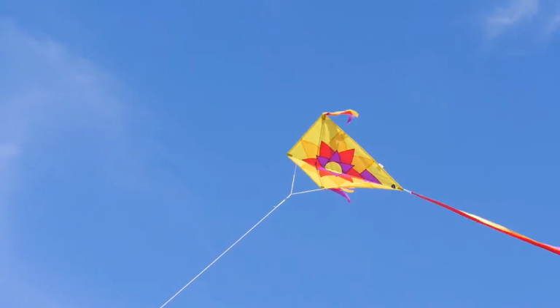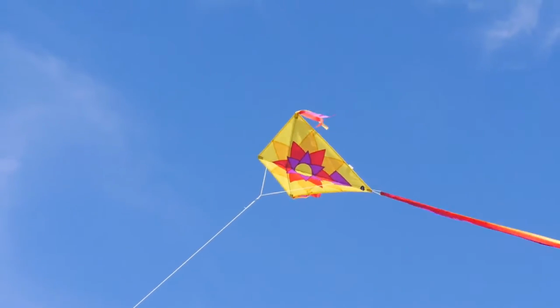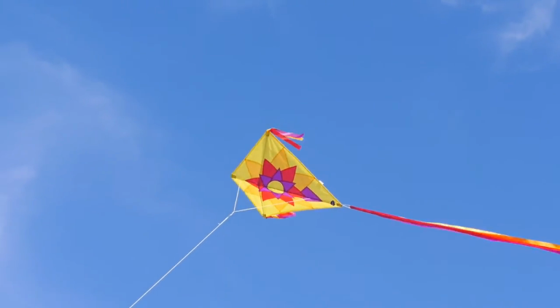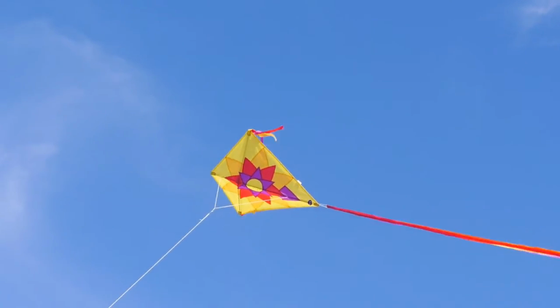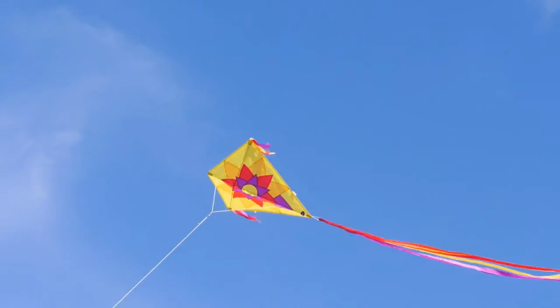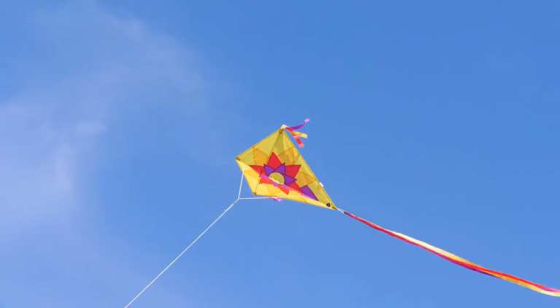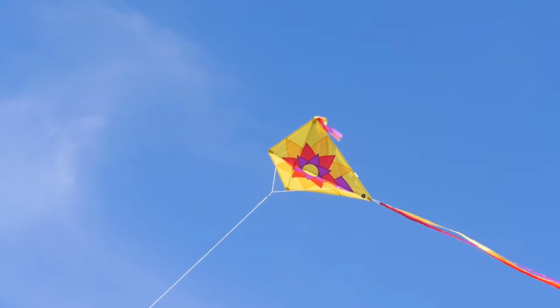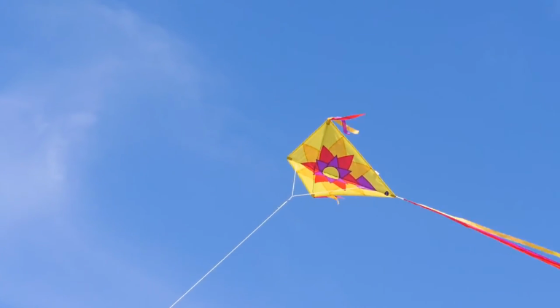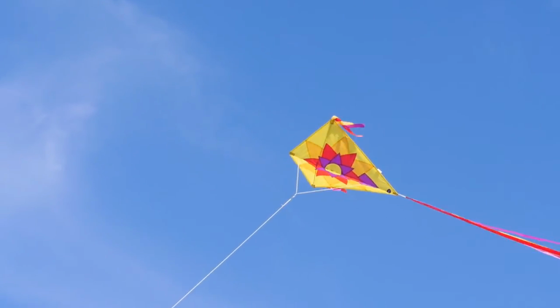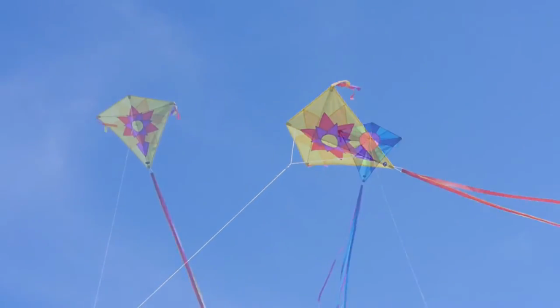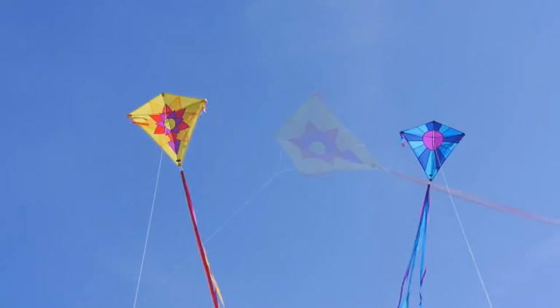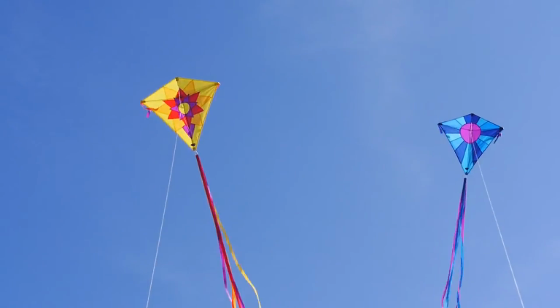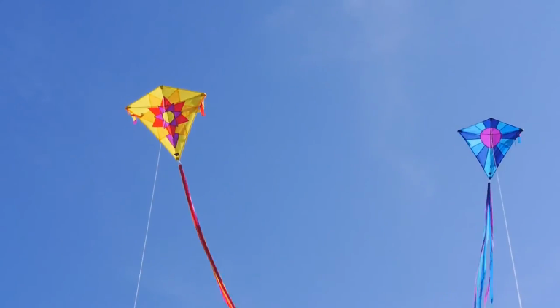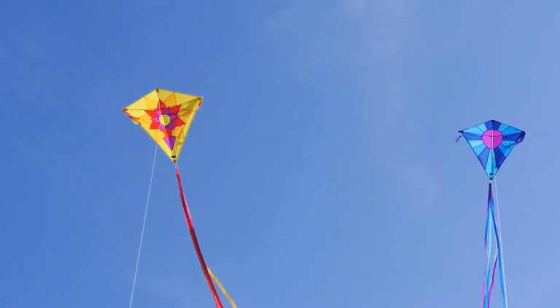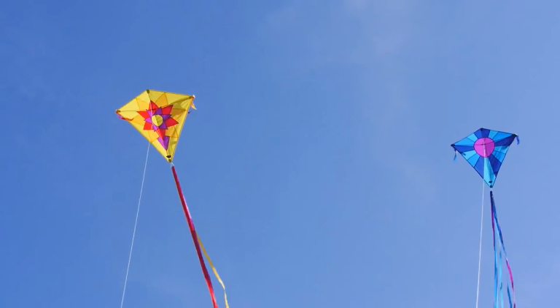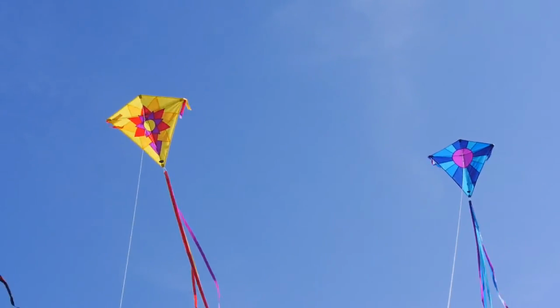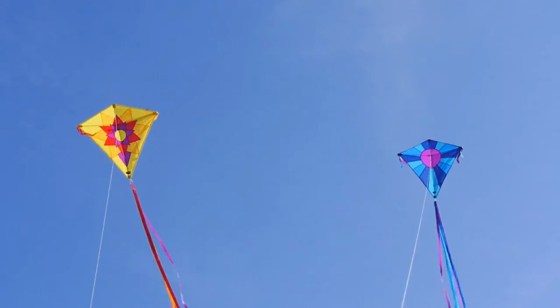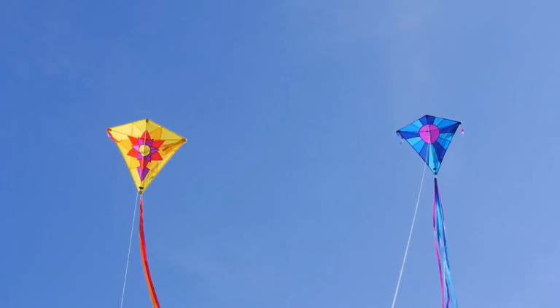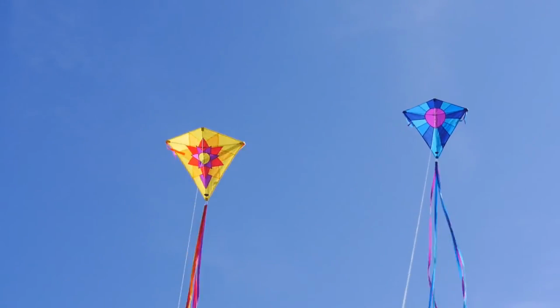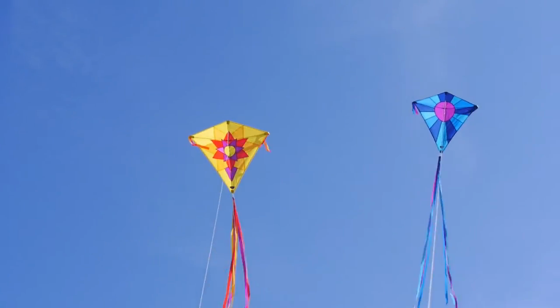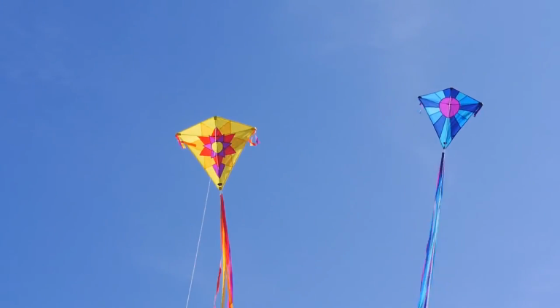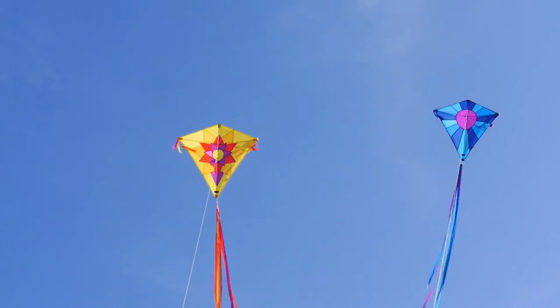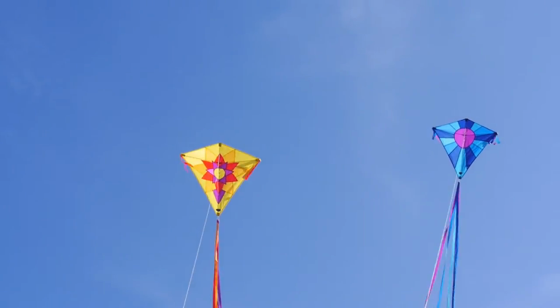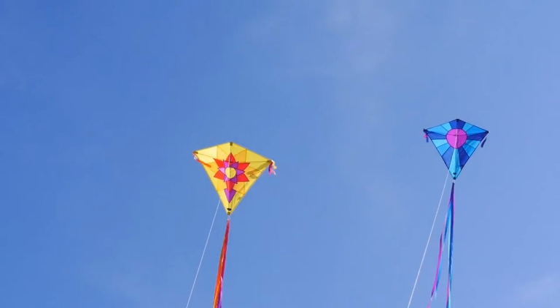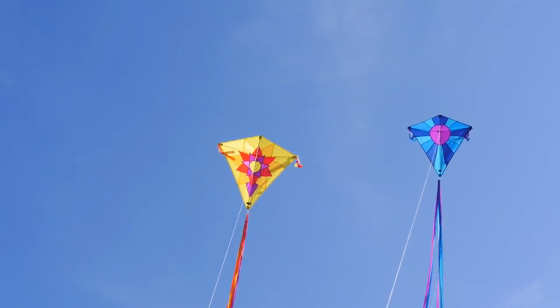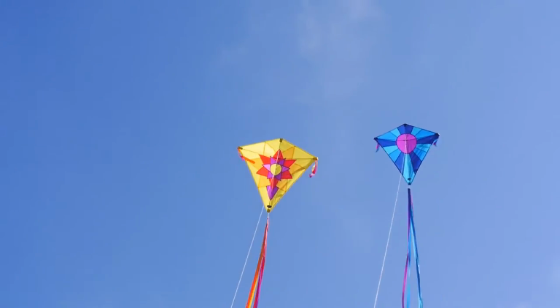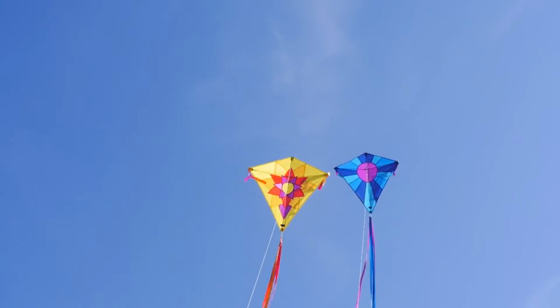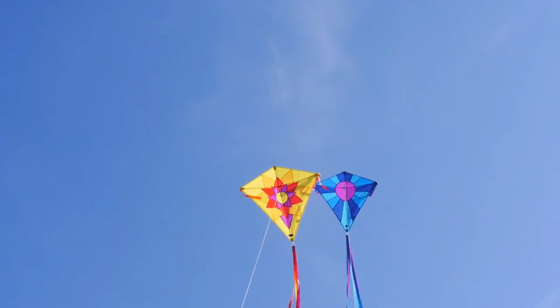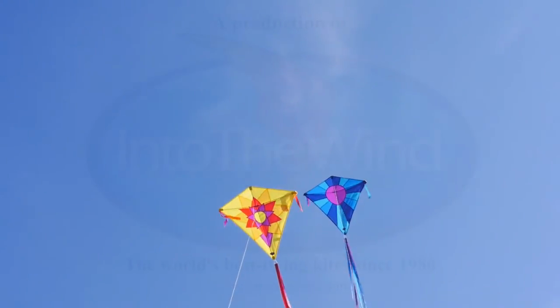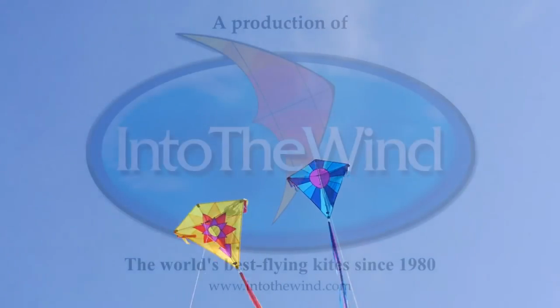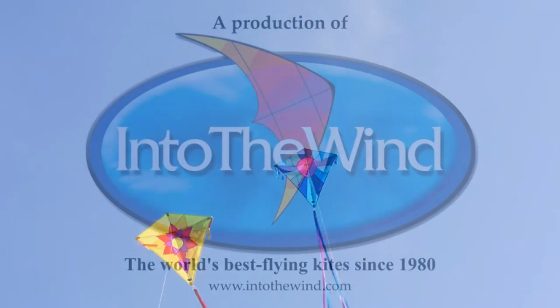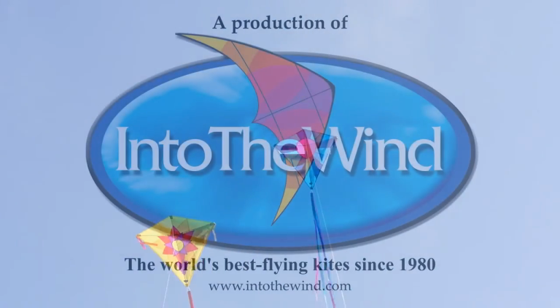So whether you buy the Sunflower or the Moonbeam, or one of each, you'll have wonderful kites — great for anybody to fly, from IntoTheWind.